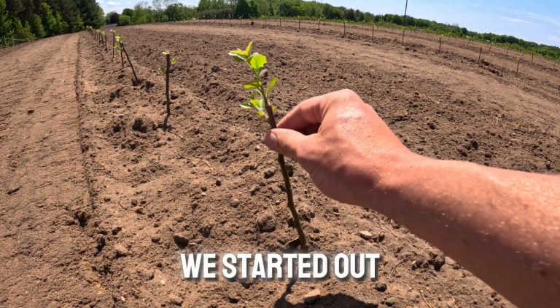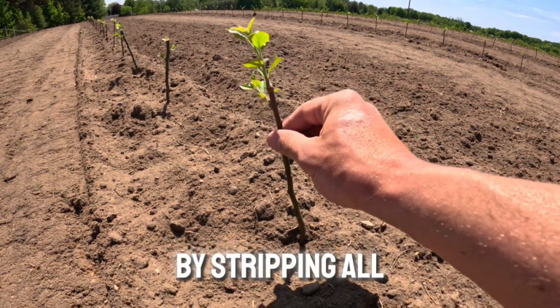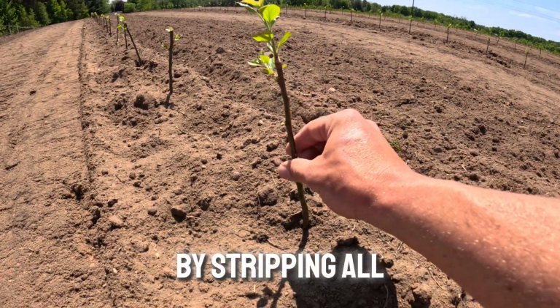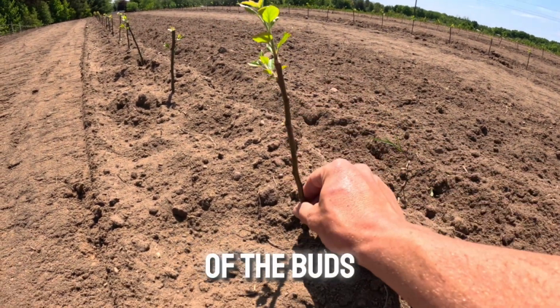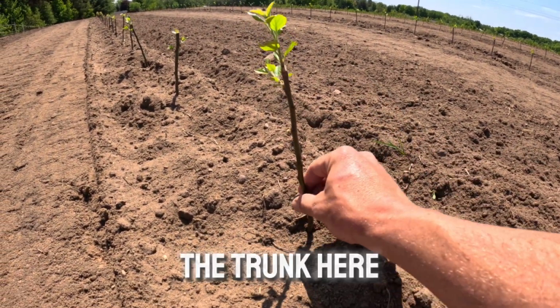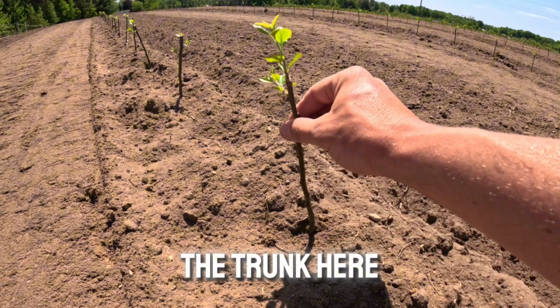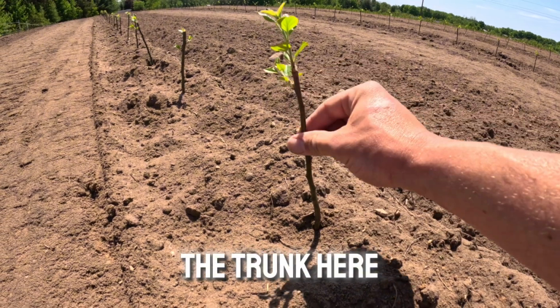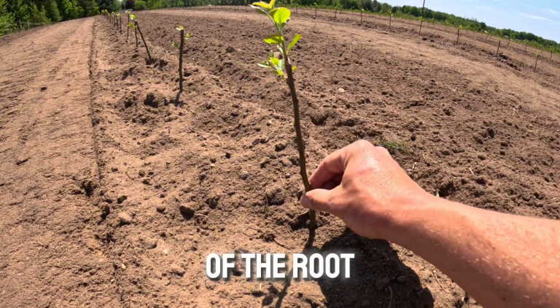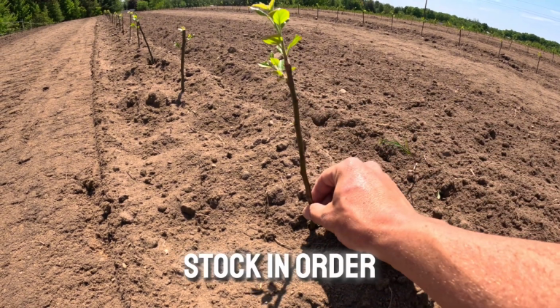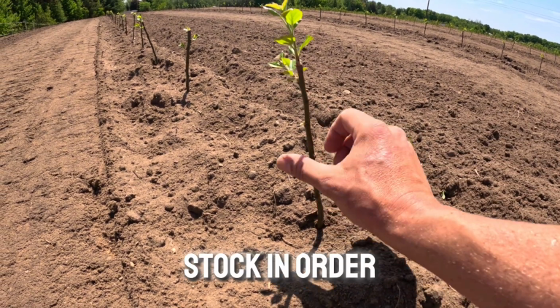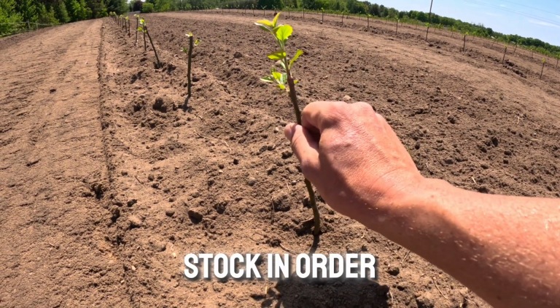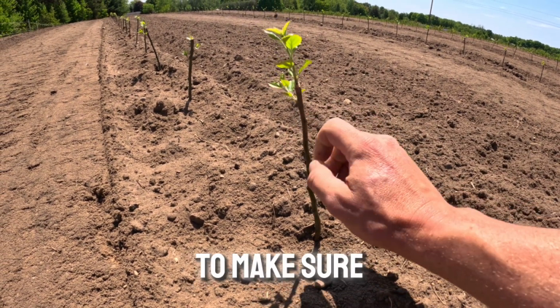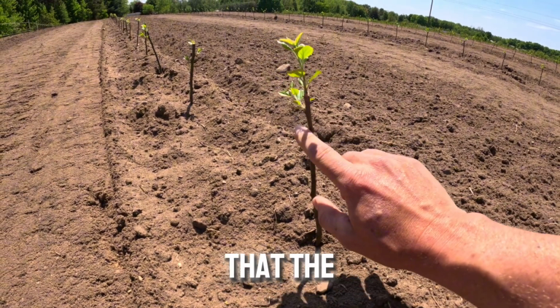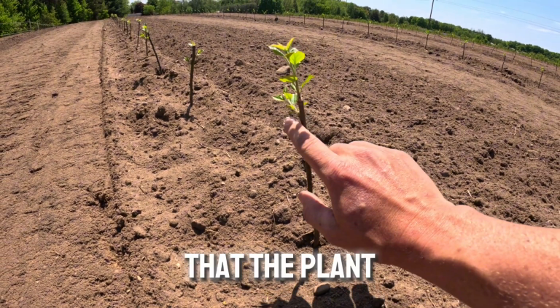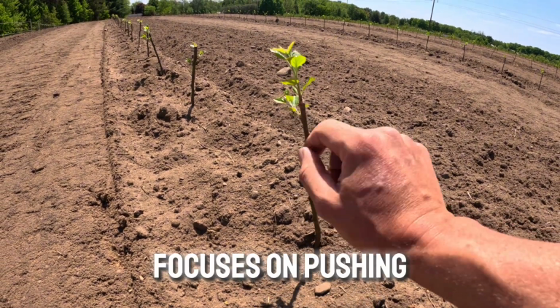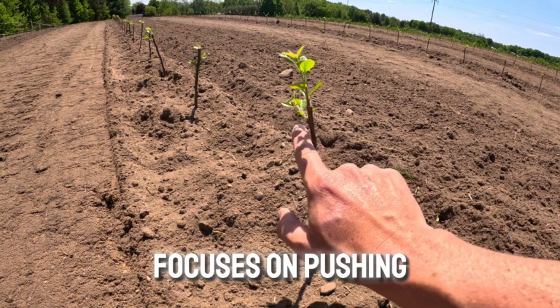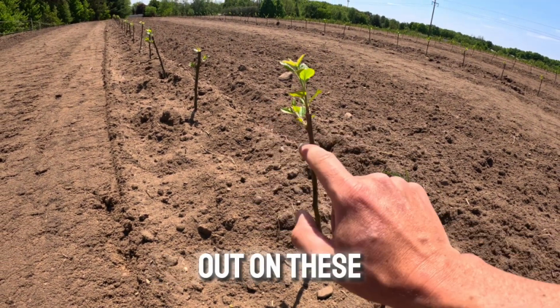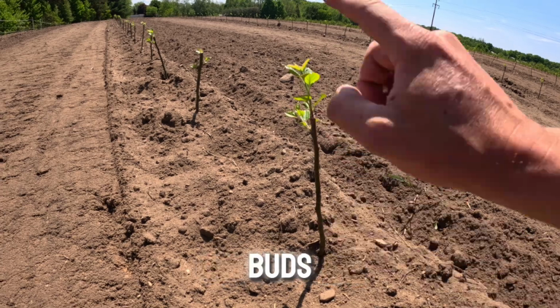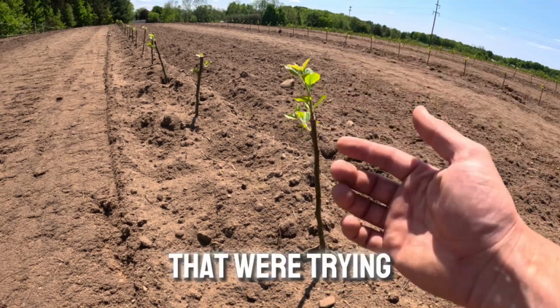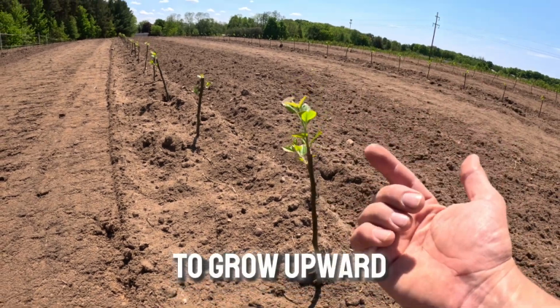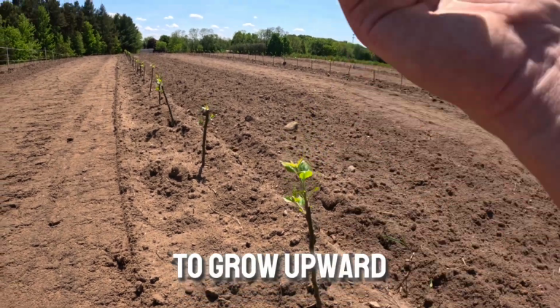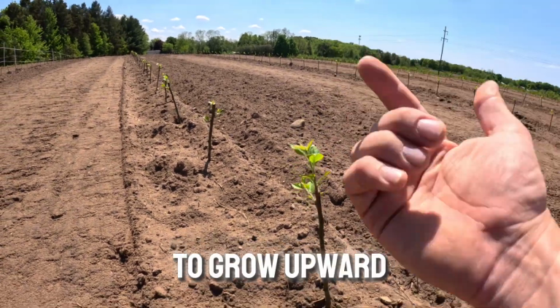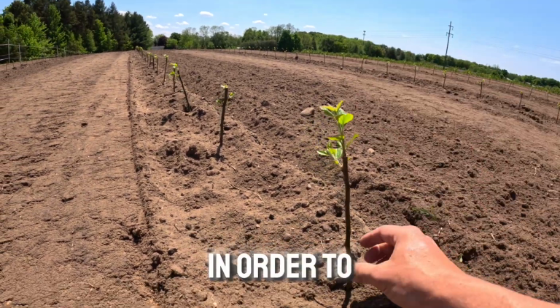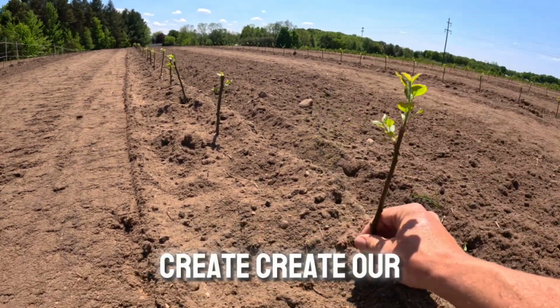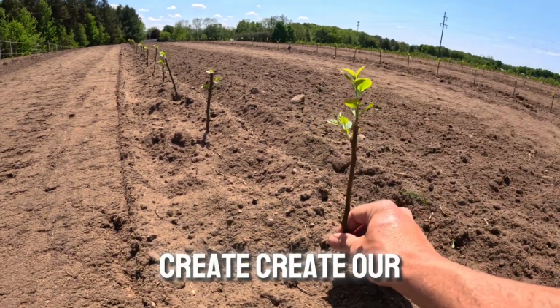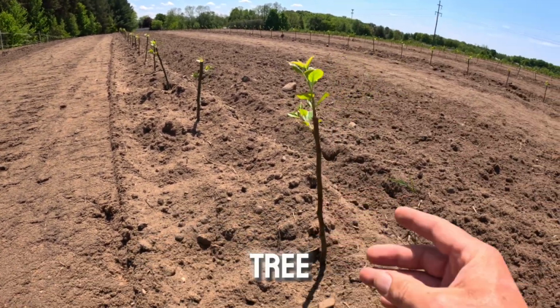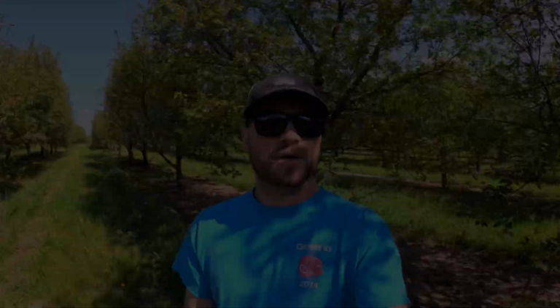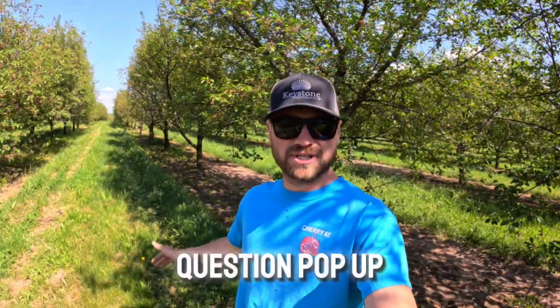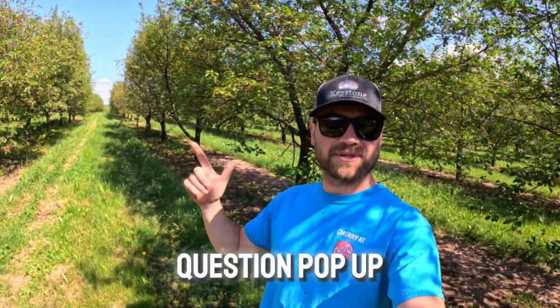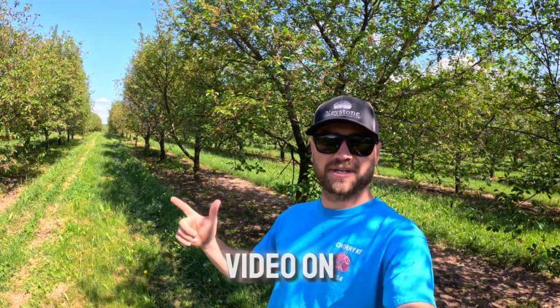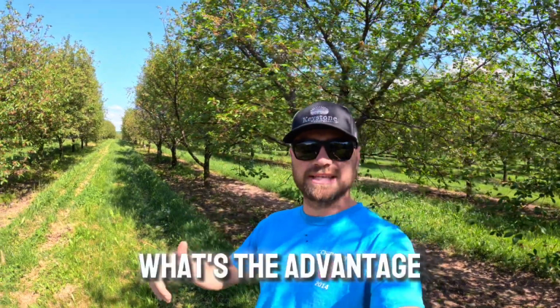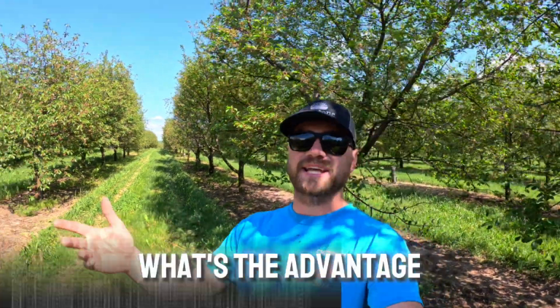Among some of the things we've done, we started out by stripping all of the buds down the trunk of the rootstock in order to make sure that the plant focuses on pushing out the buds we're trying to grow upward to create our tree. We had a question pop up in the last video about the advantage of grafting onto a different rootstock.